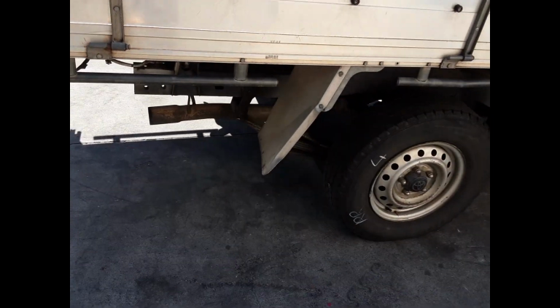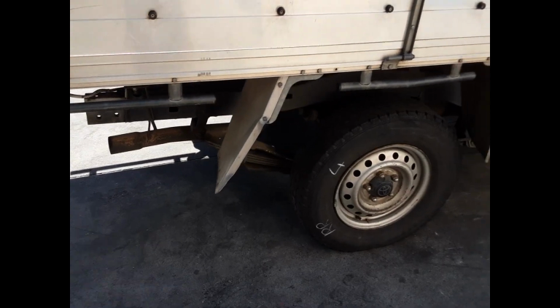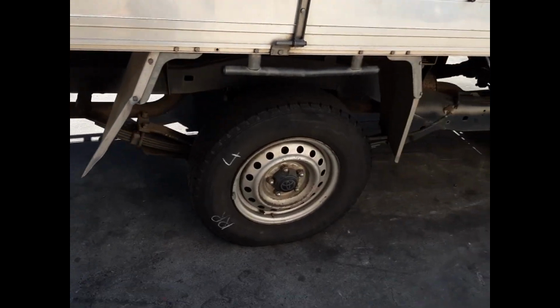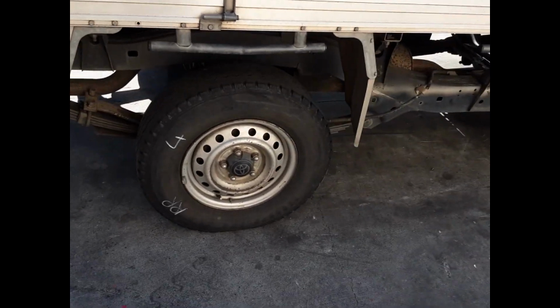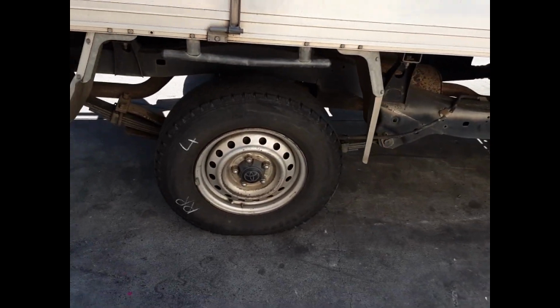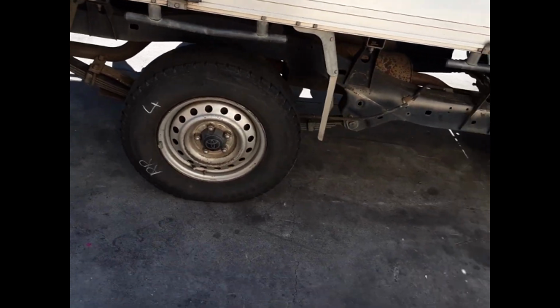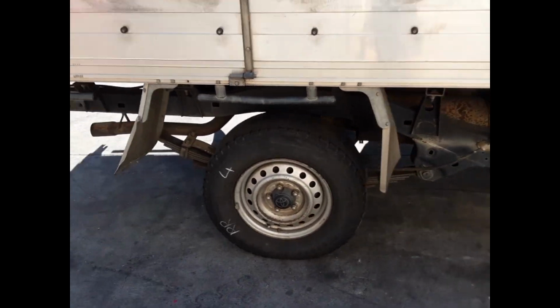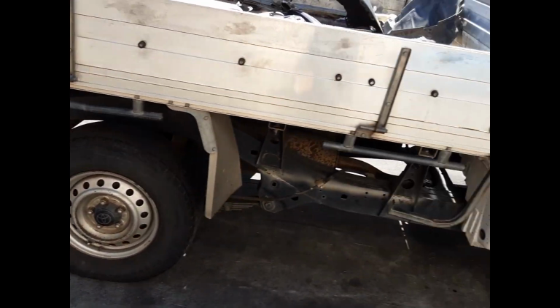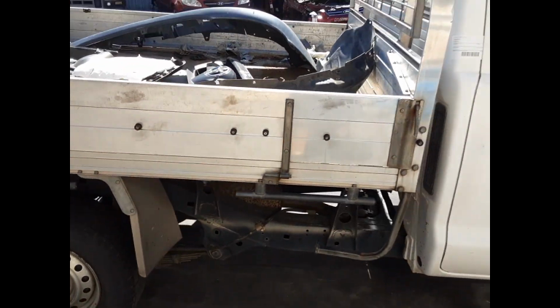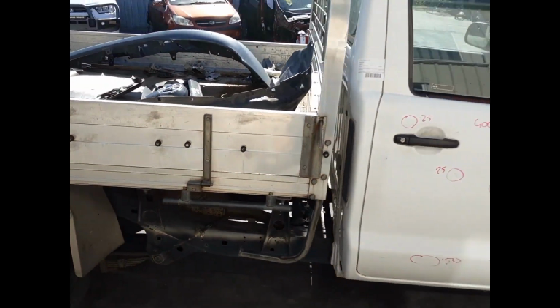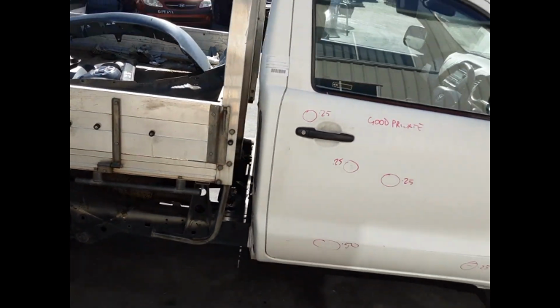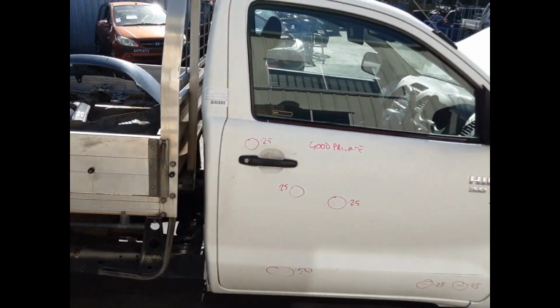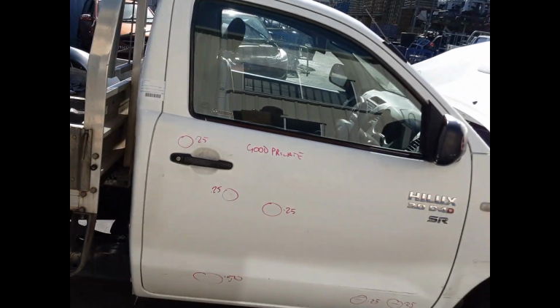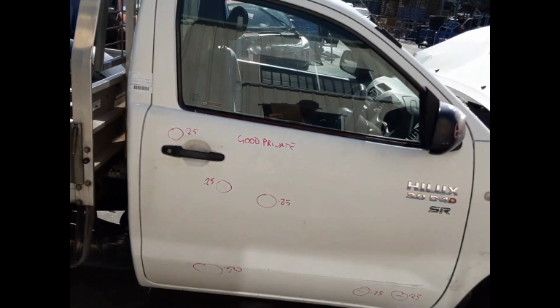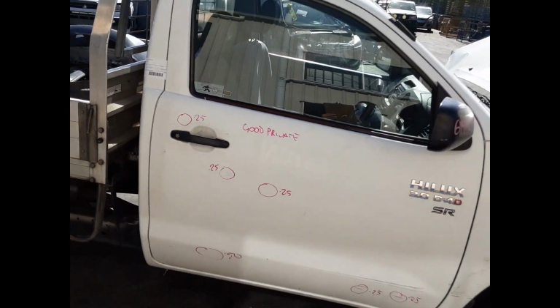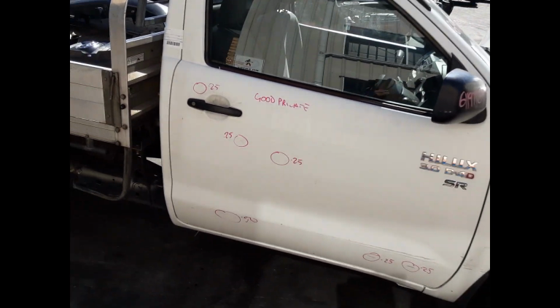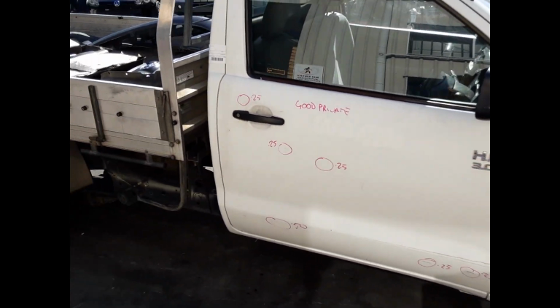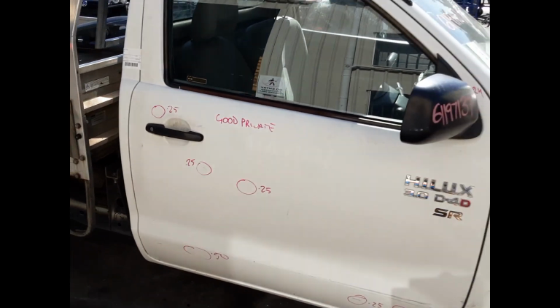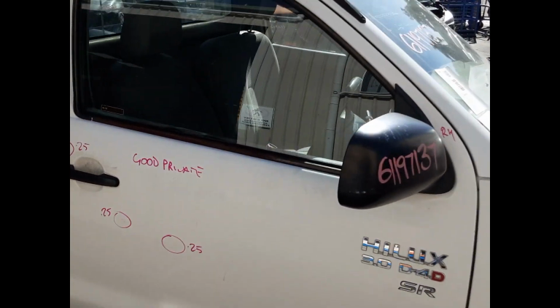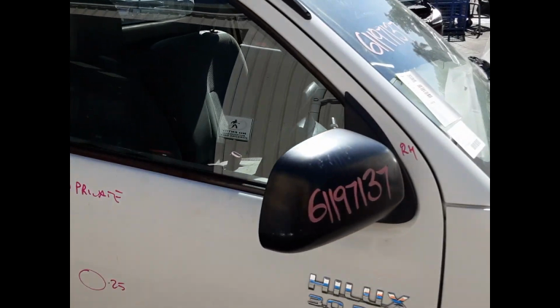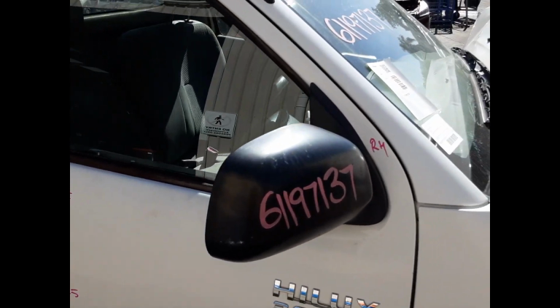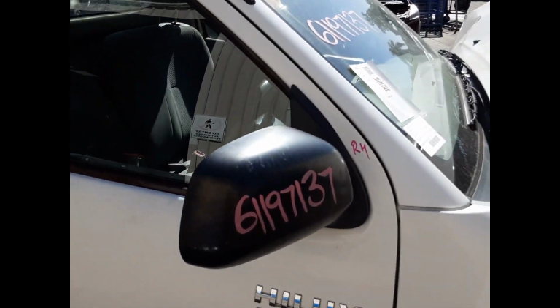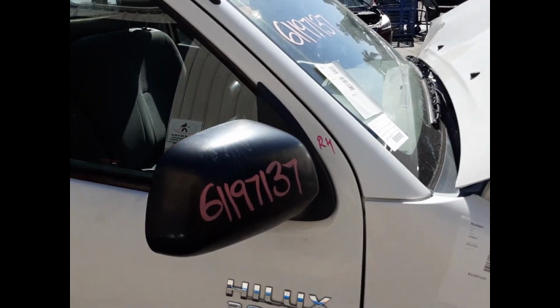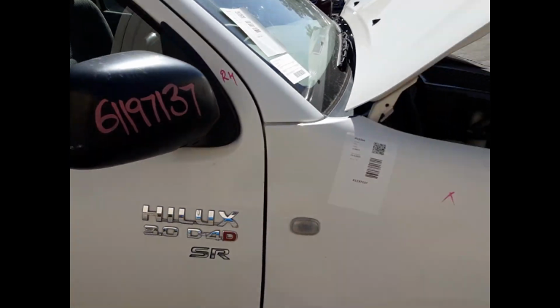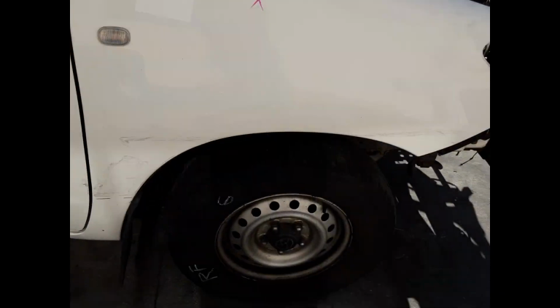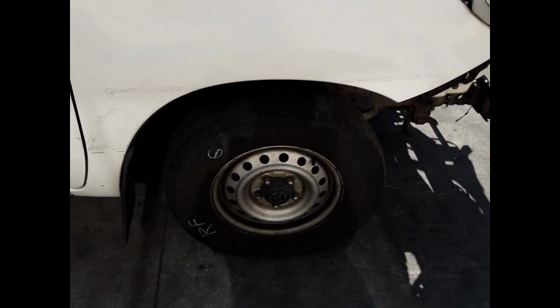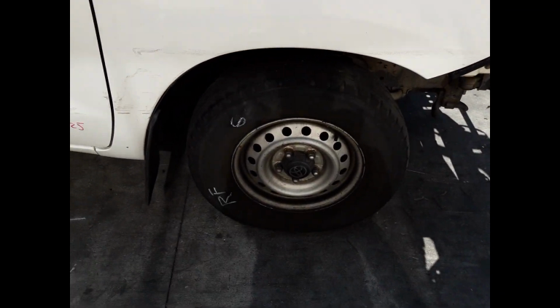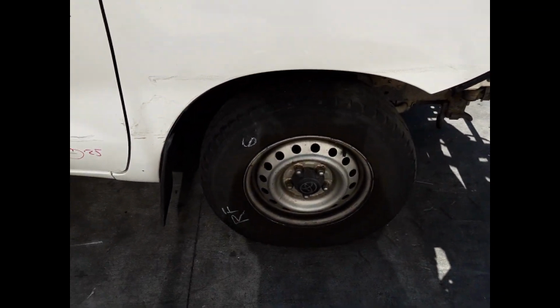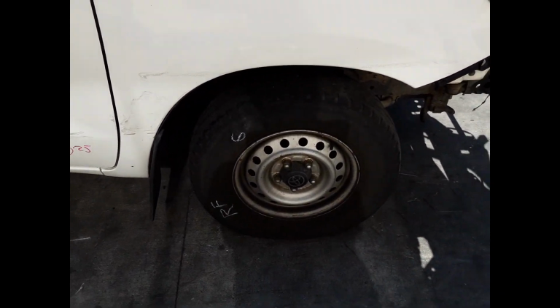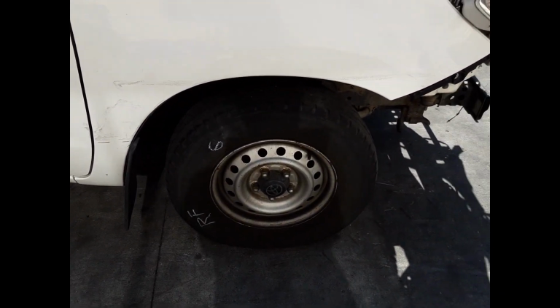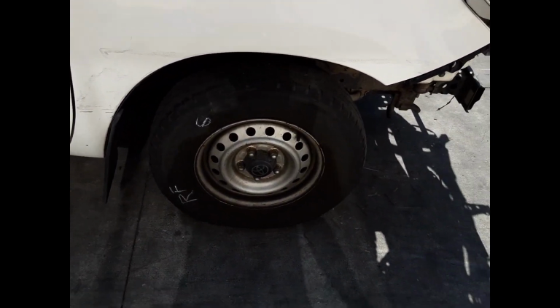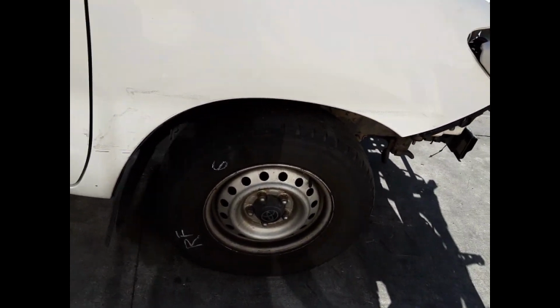Right rear 14-inch steel rim with a good tyre. Driver side door has 6 small dents. Right manual door mirror and a right front 14-inch steel rim with a good tyre.